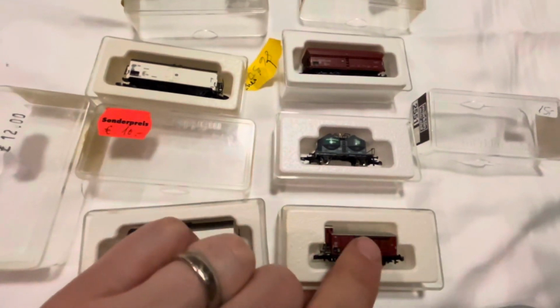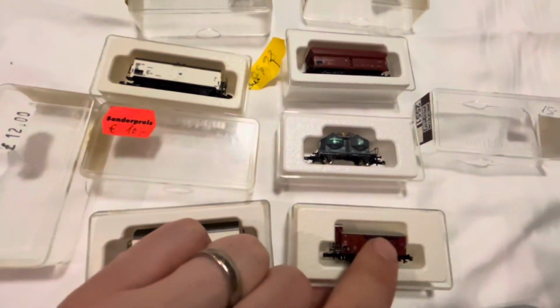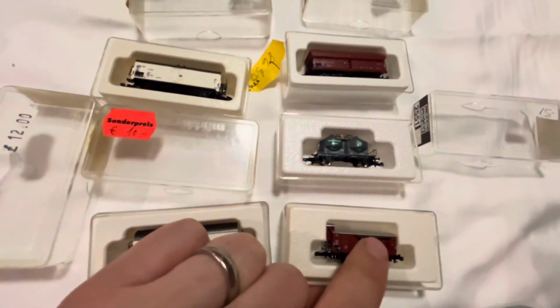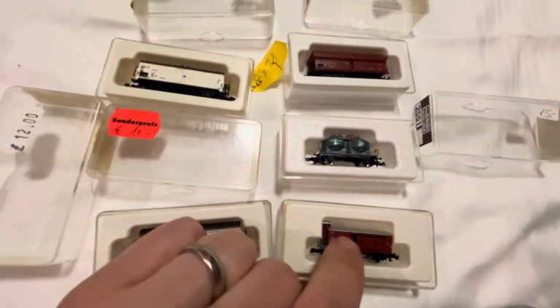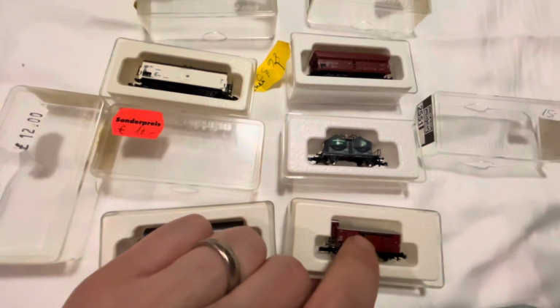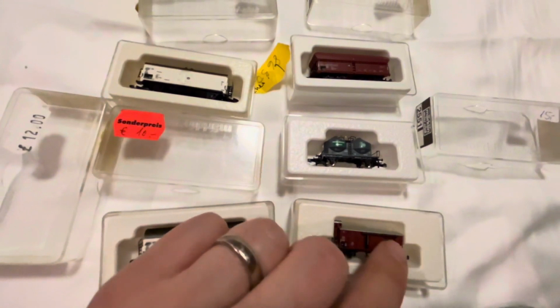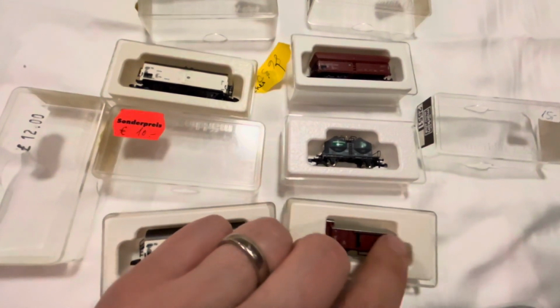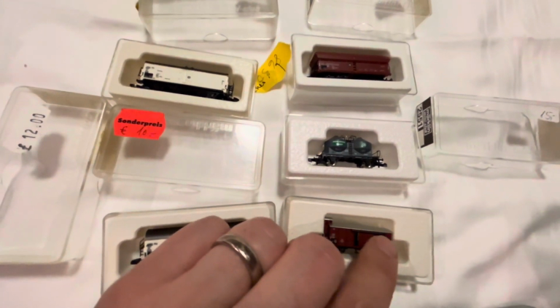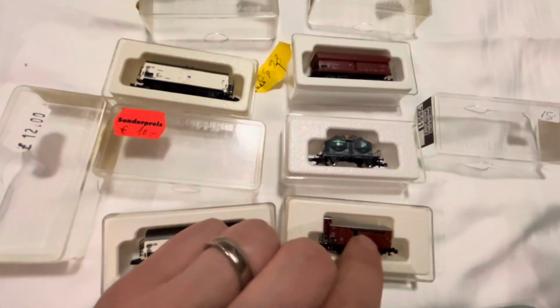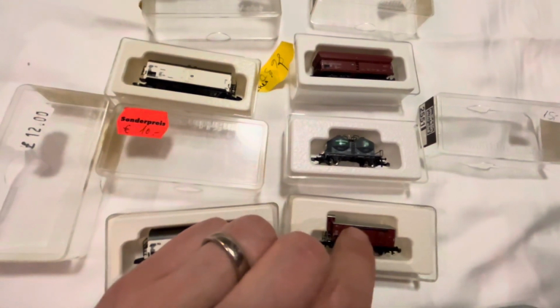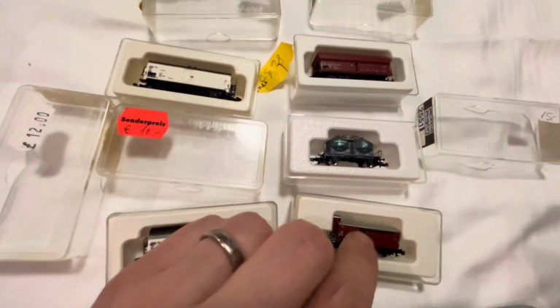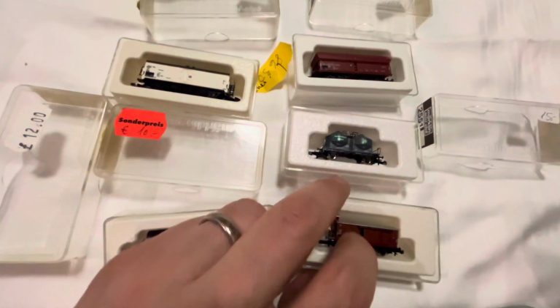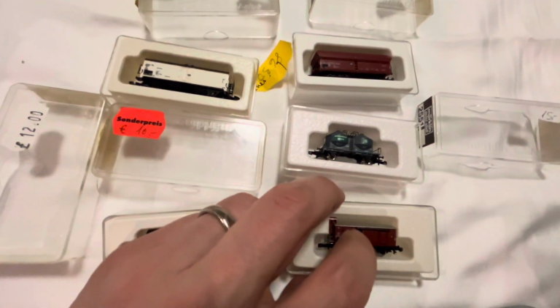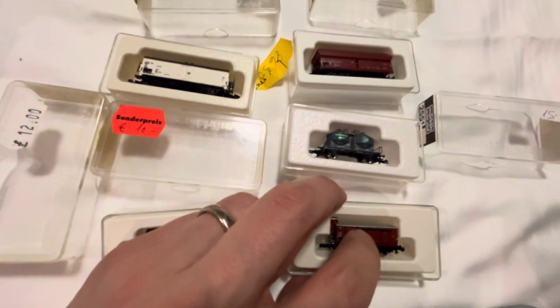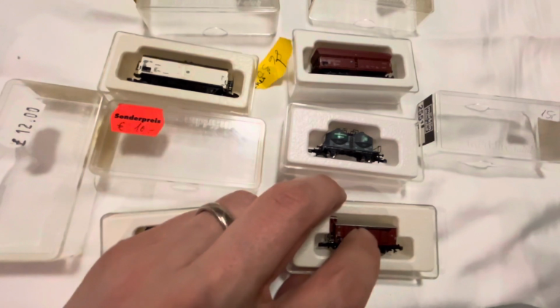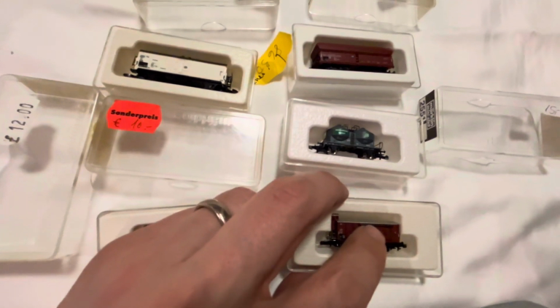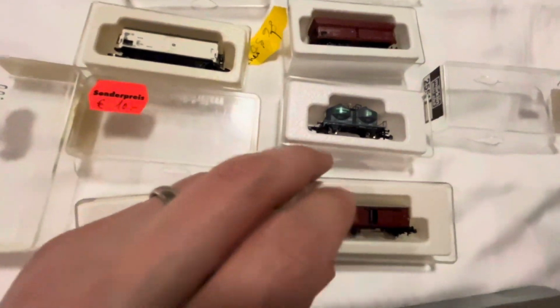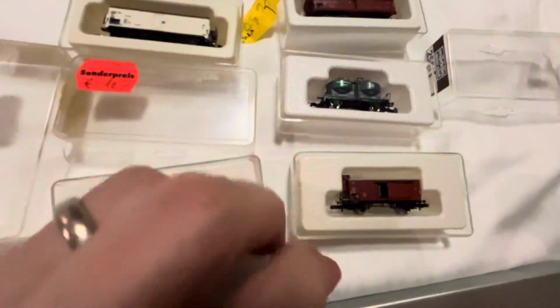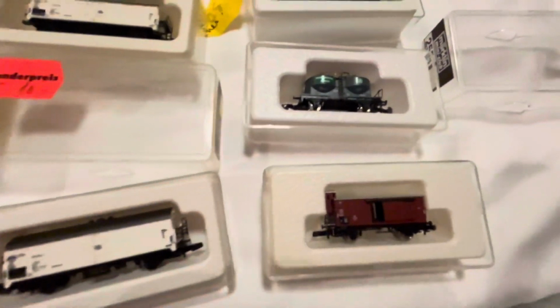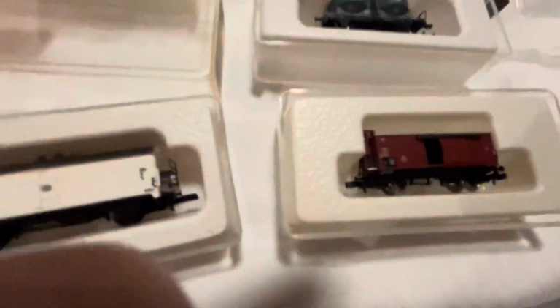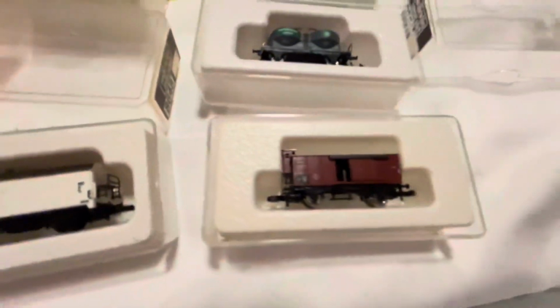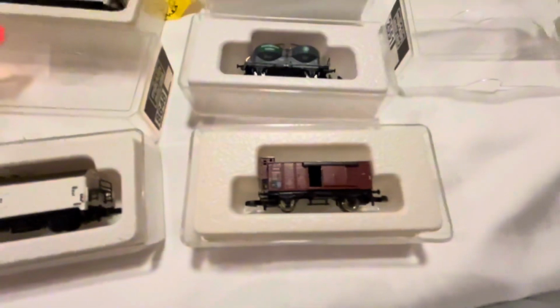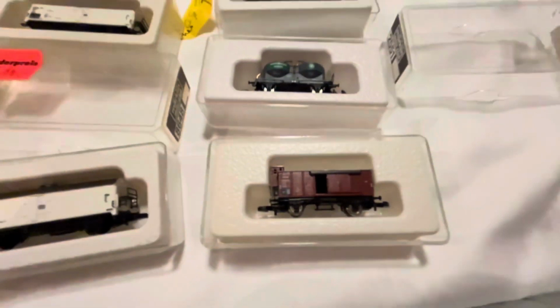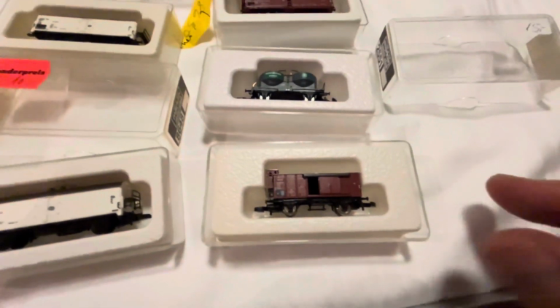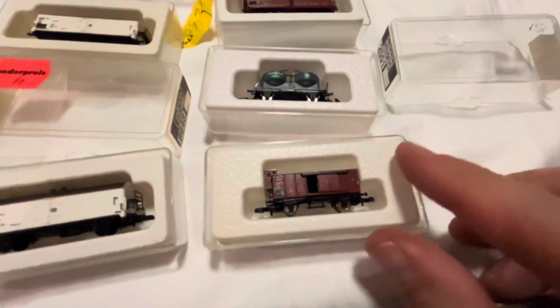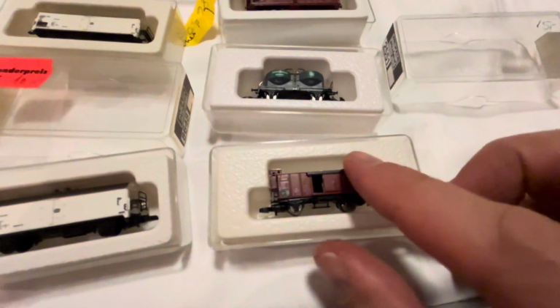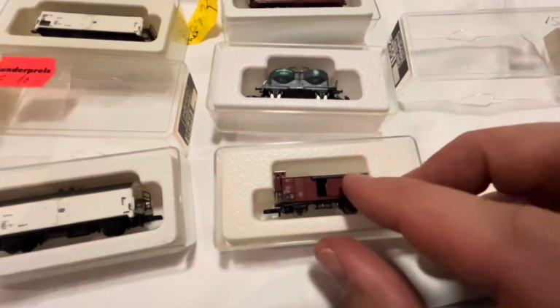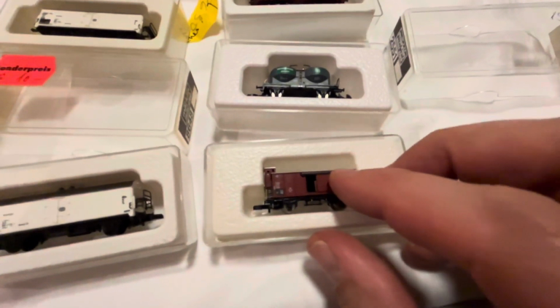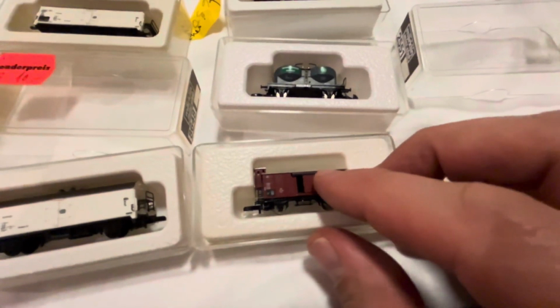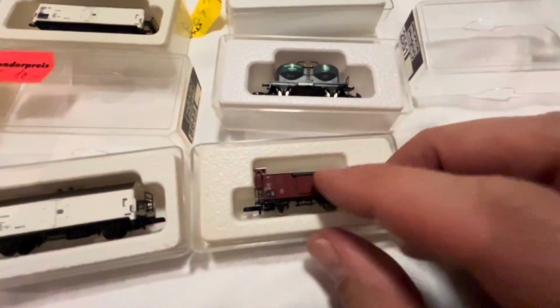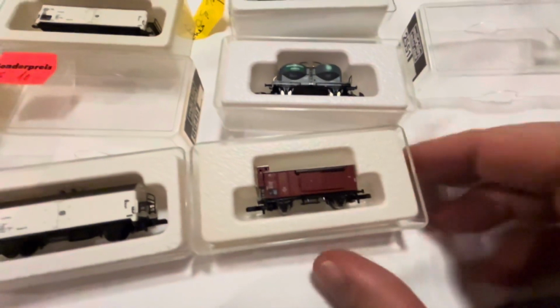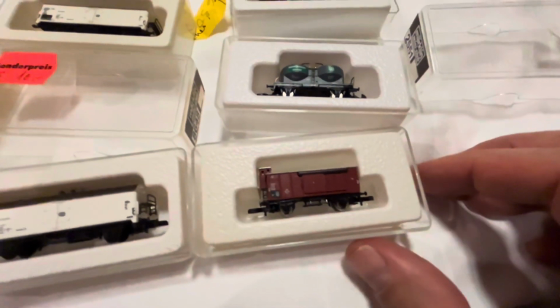We've got a little door which can be opened and closed — it's going to be very delicate. You can see it can slide open and close.